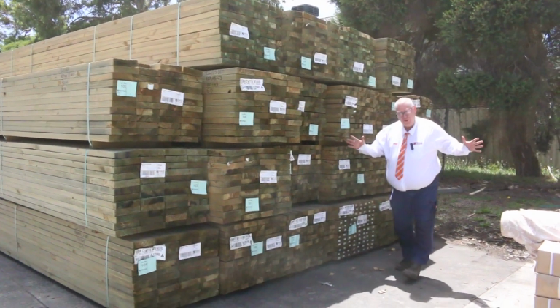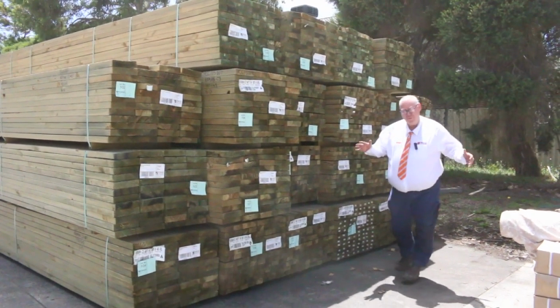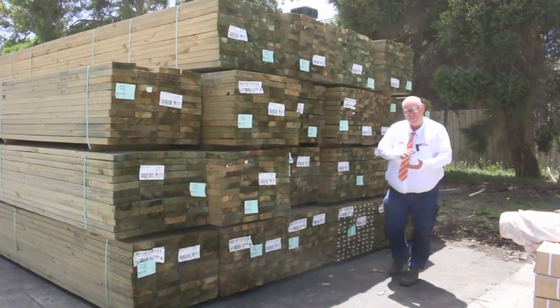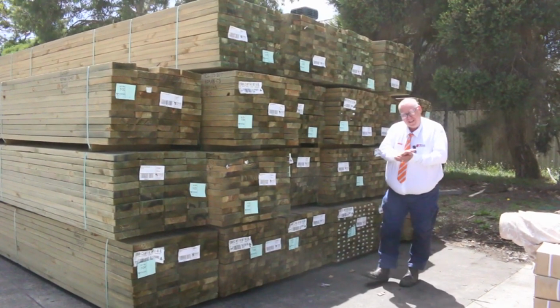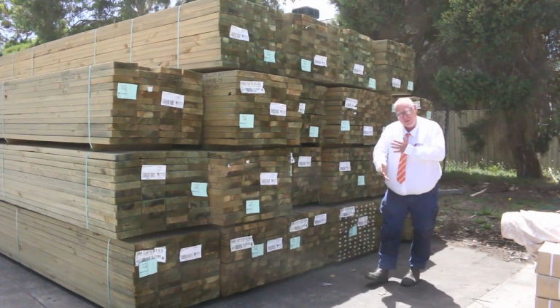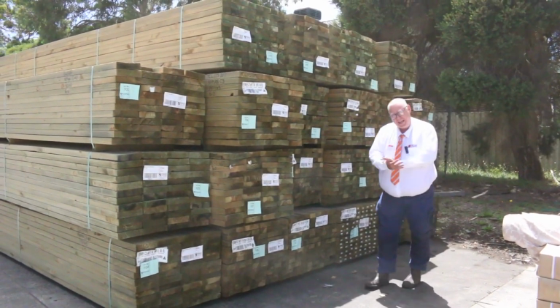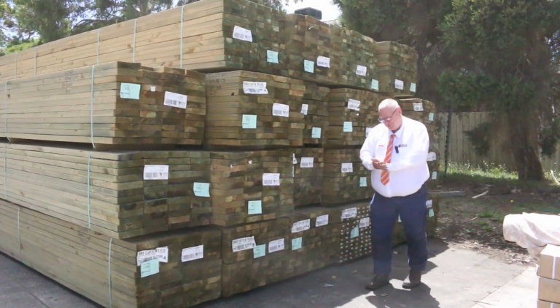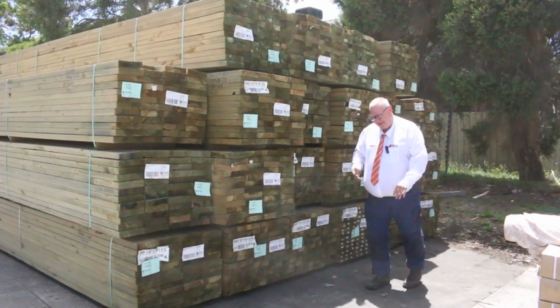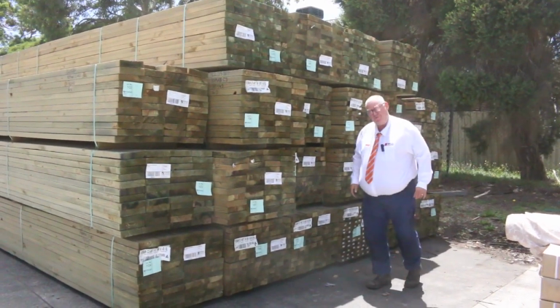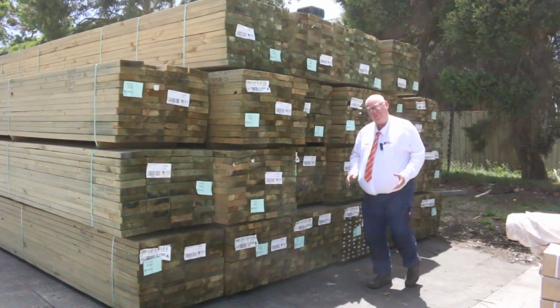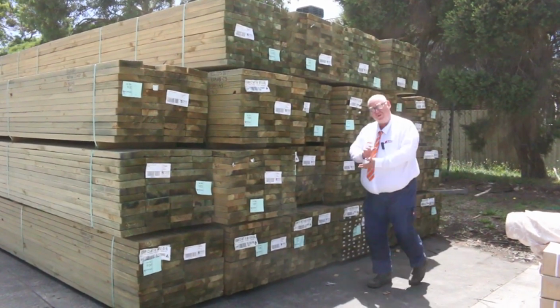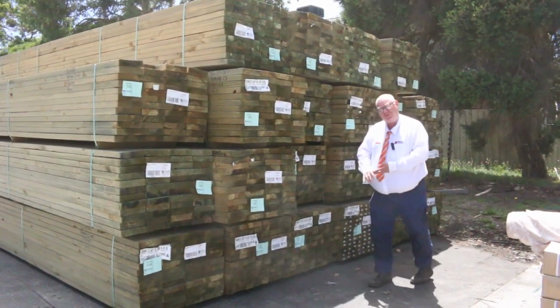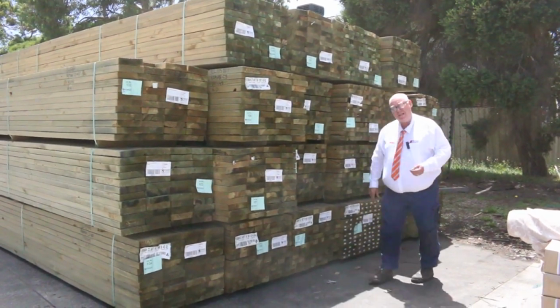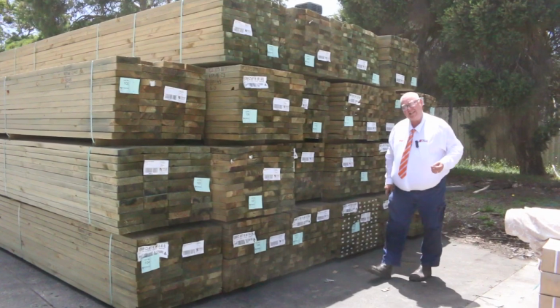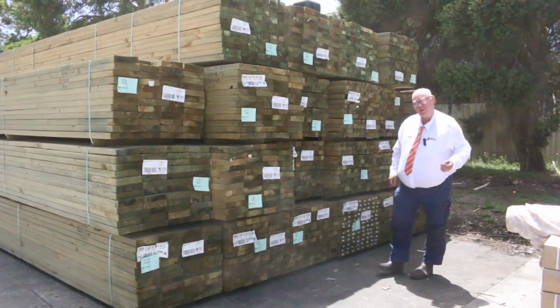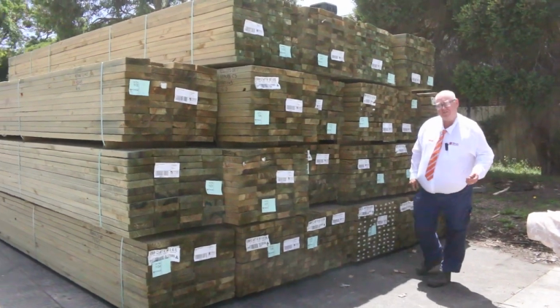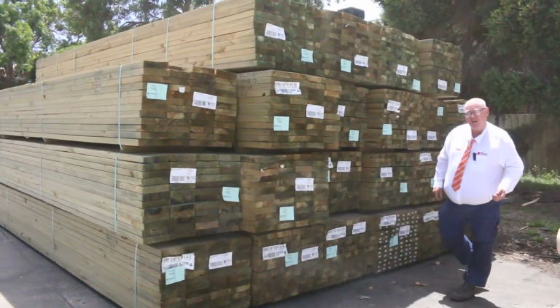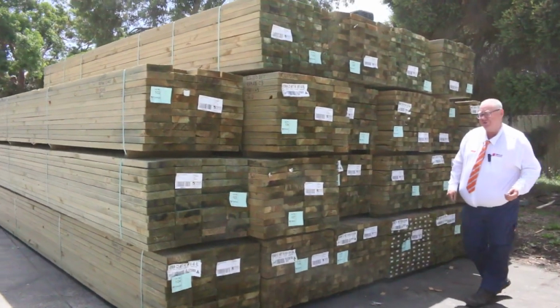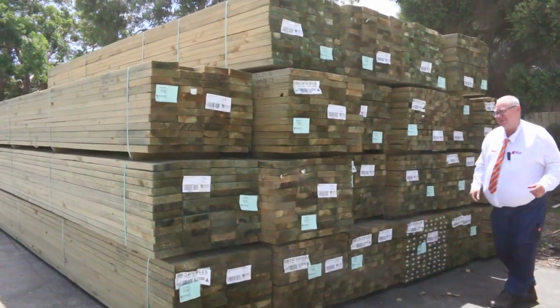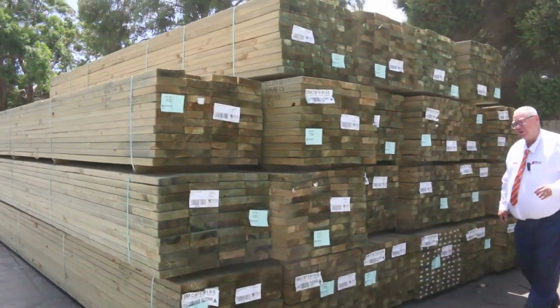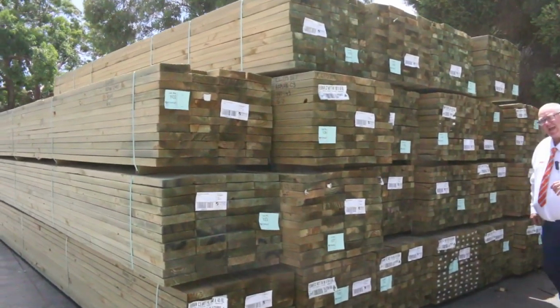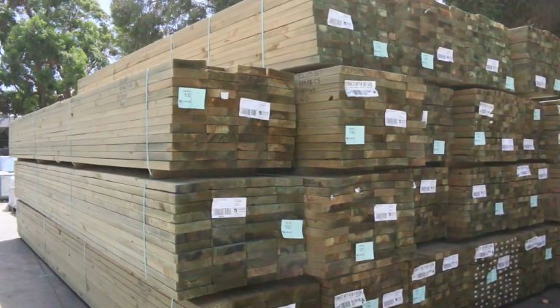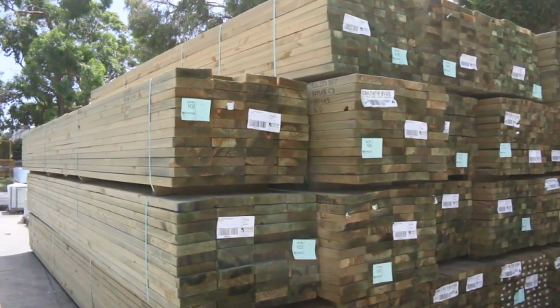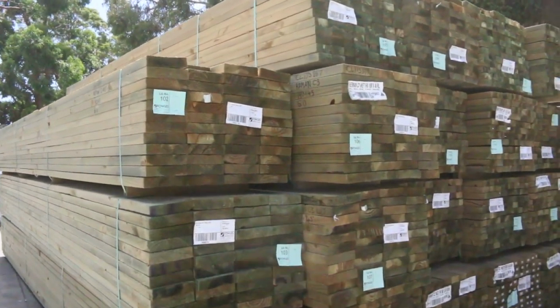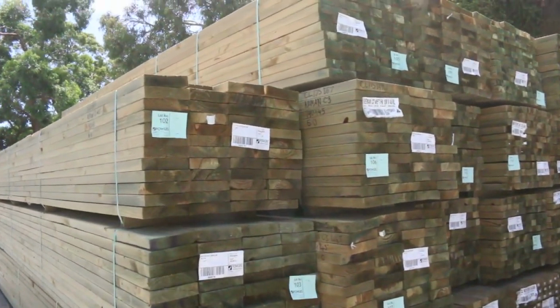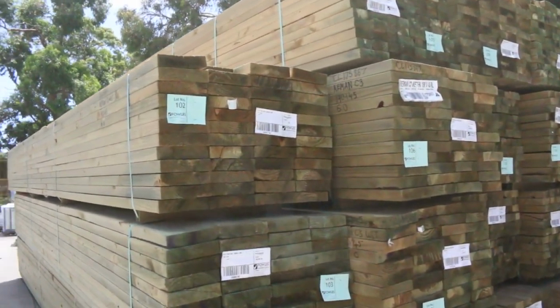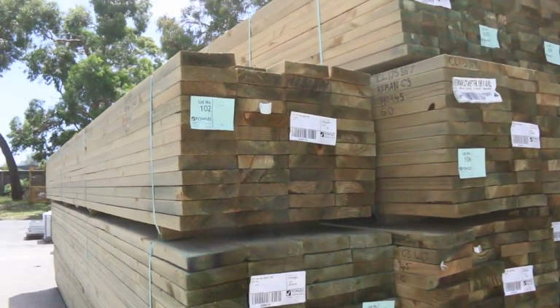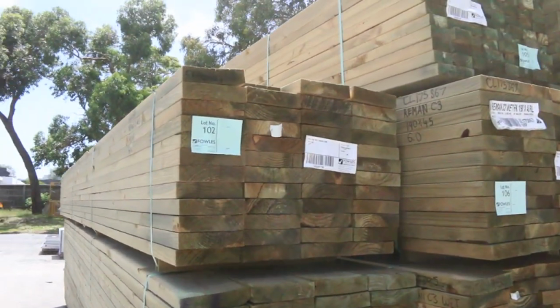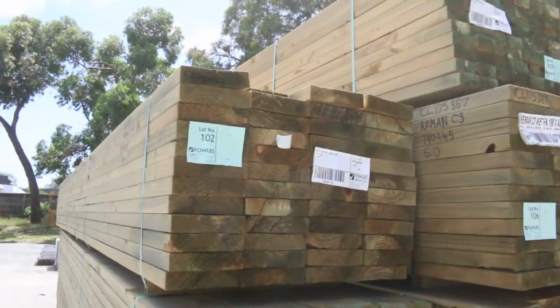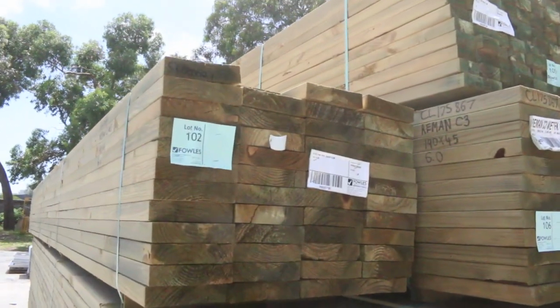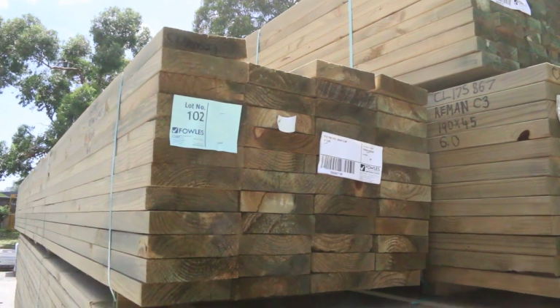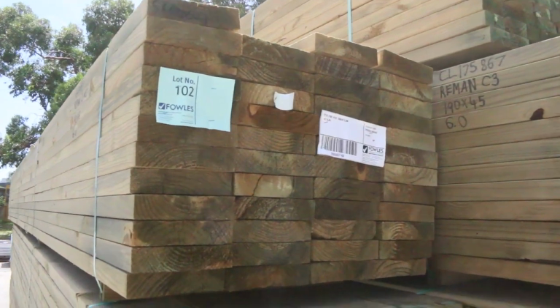Hello, Michael from Fowler's here once again for Tuesday afternoon preview — tomorrow's auction, Wednesday the 20th of January 2021 at 10am. Alright, let's go for a walk and check out what we've got this week.